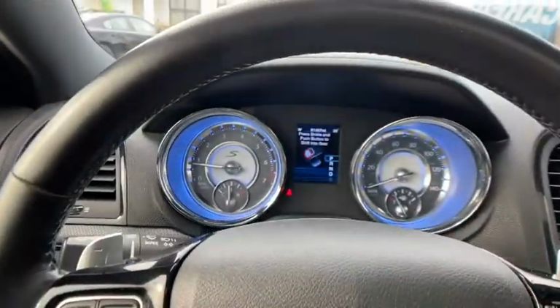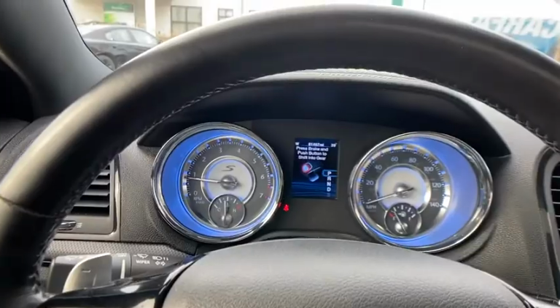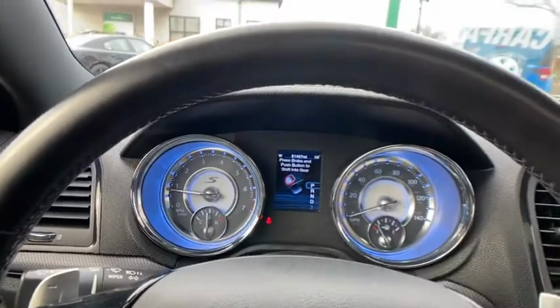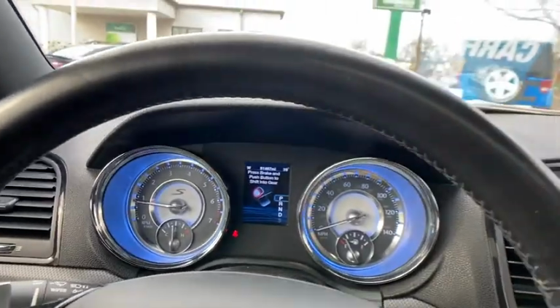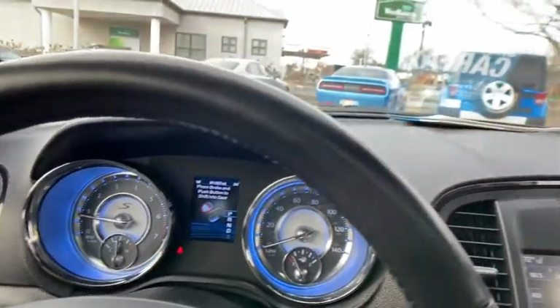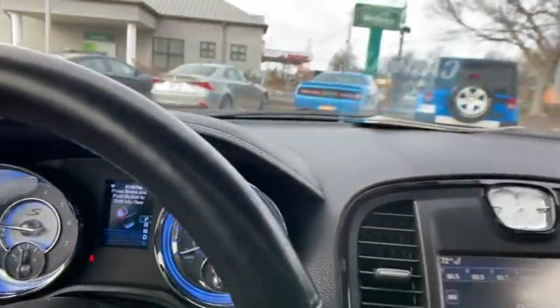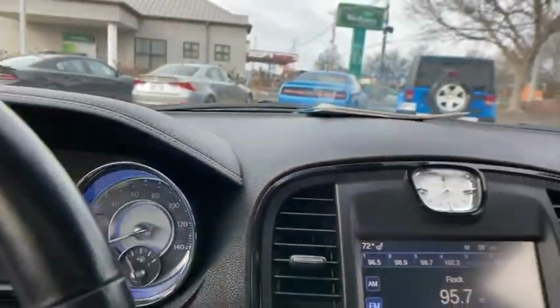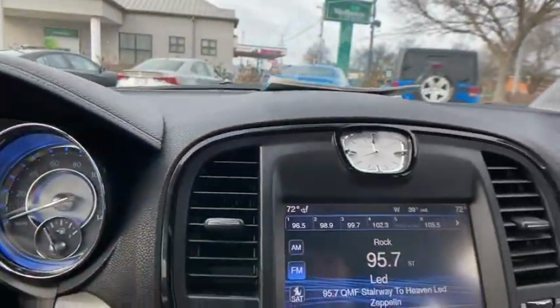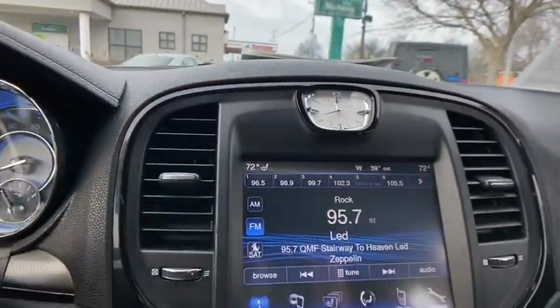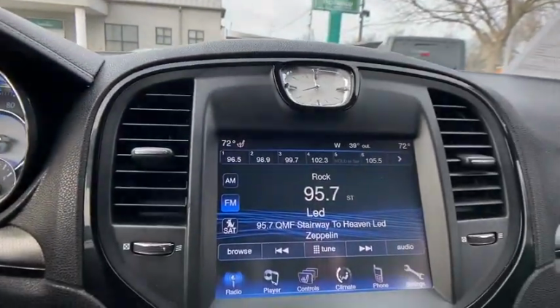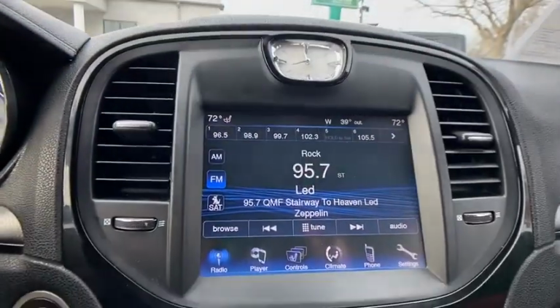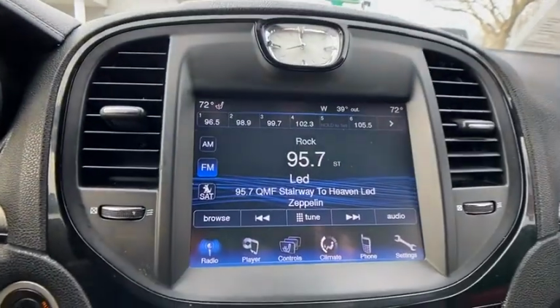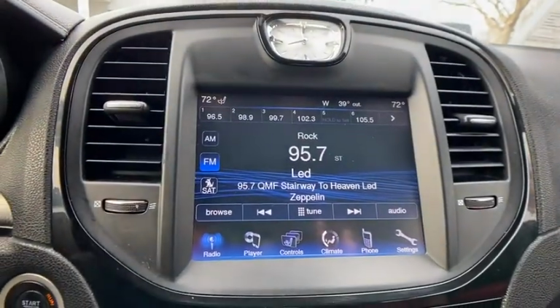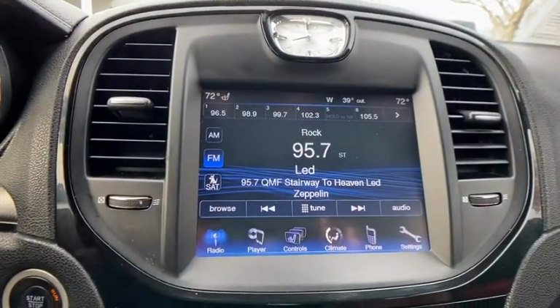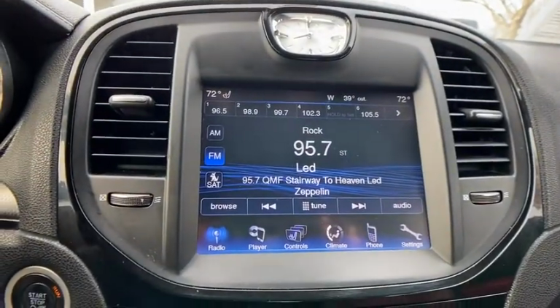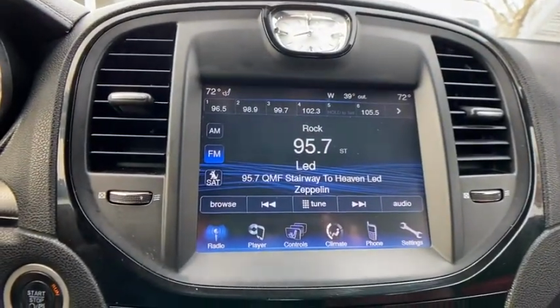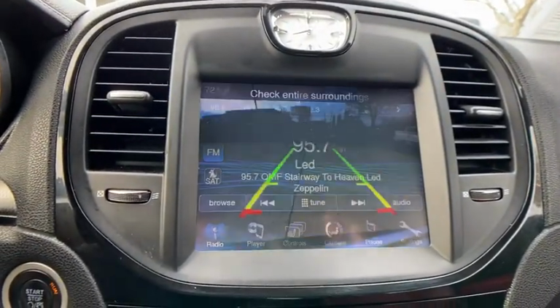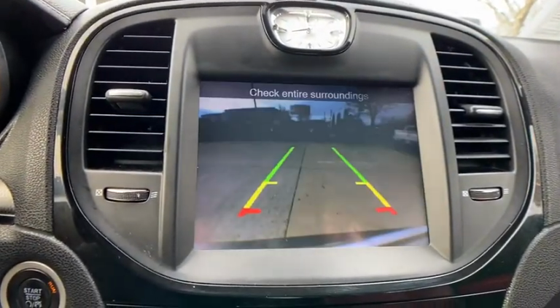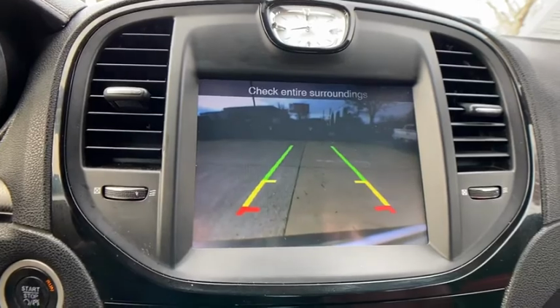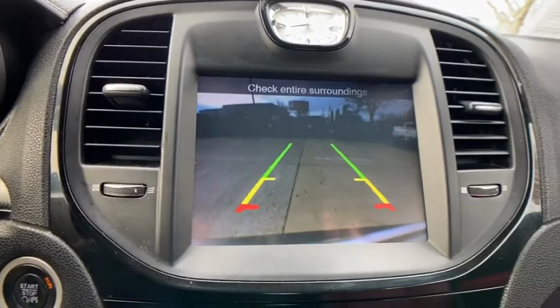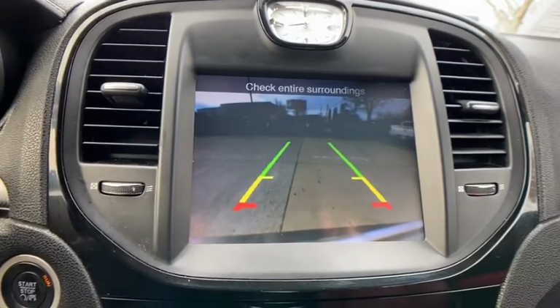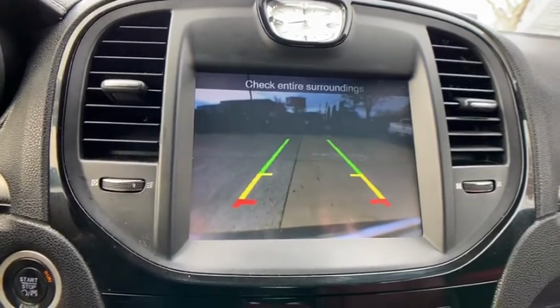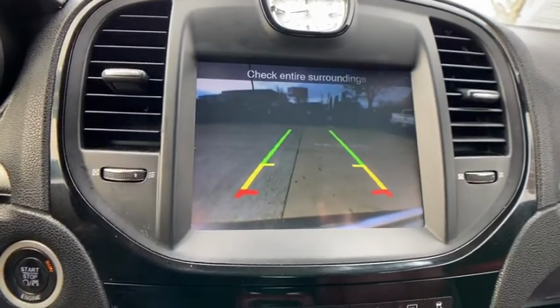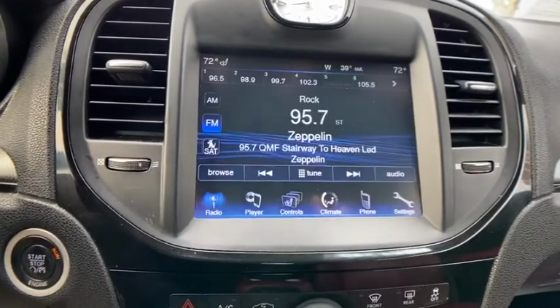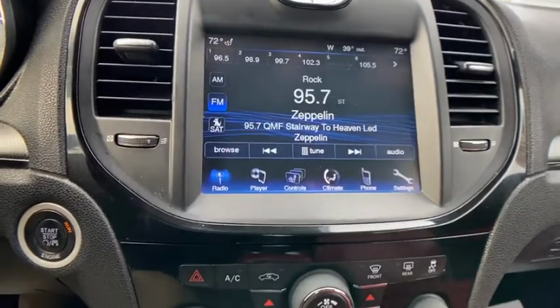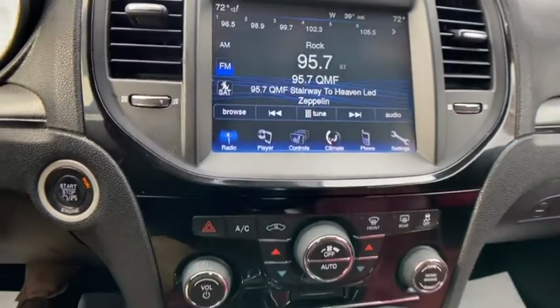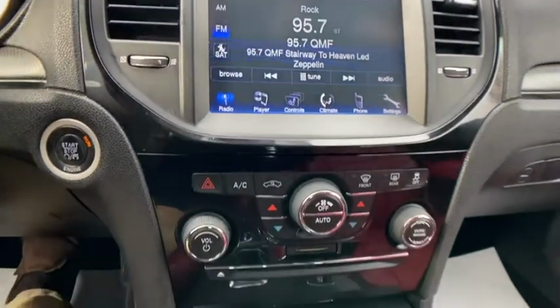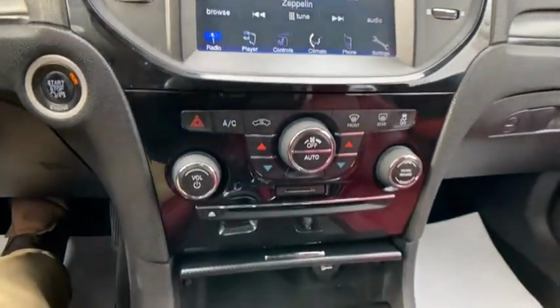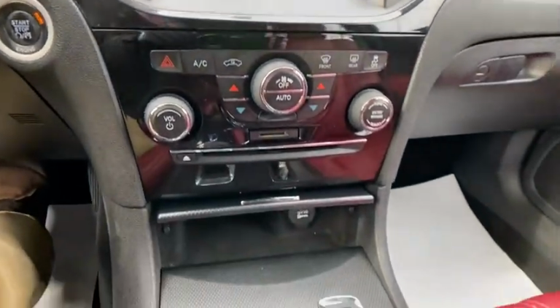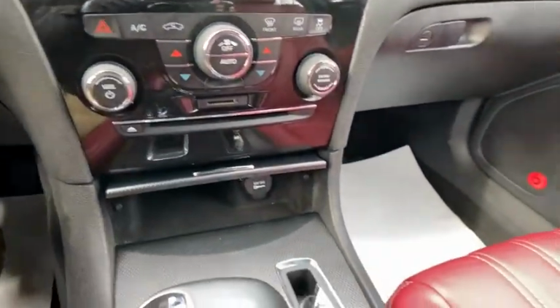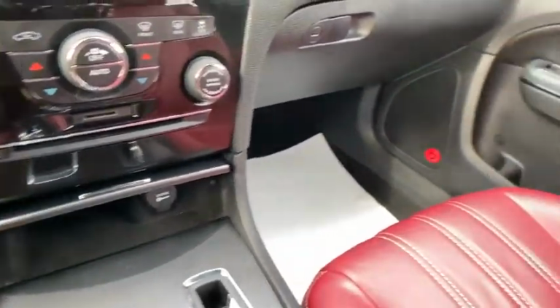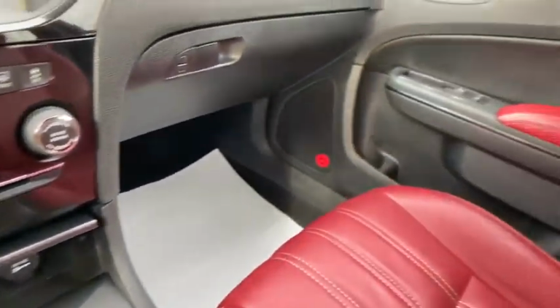Rear window defroster, trip computer, heated front seats, fog lights, Uconnect hands-free group, remote keyless entry, brake assist, tachometer, panic alarm.